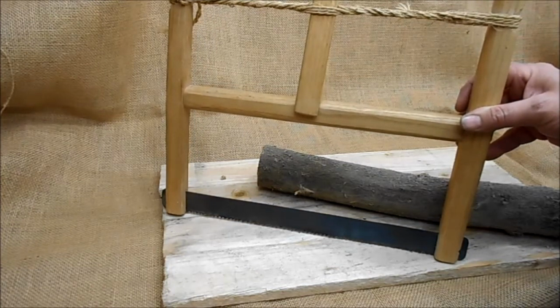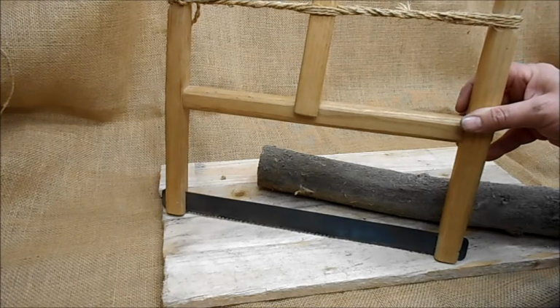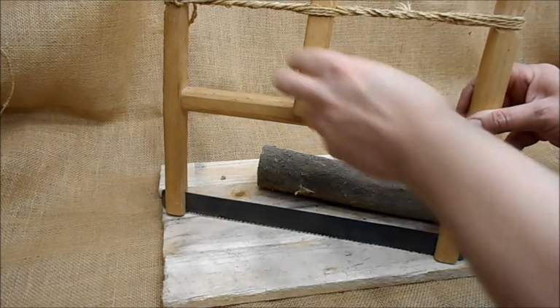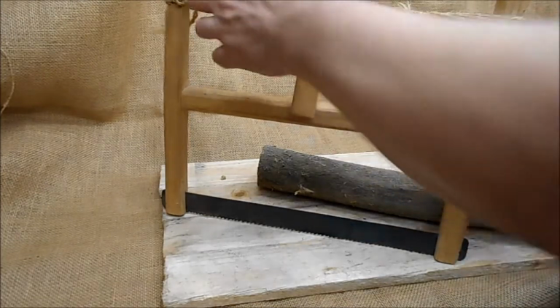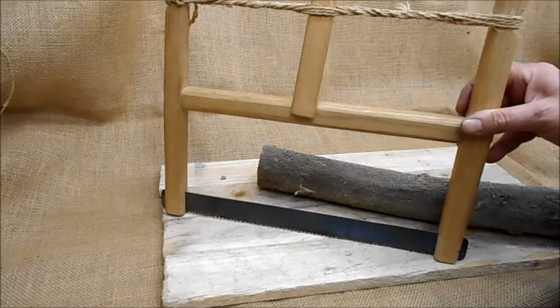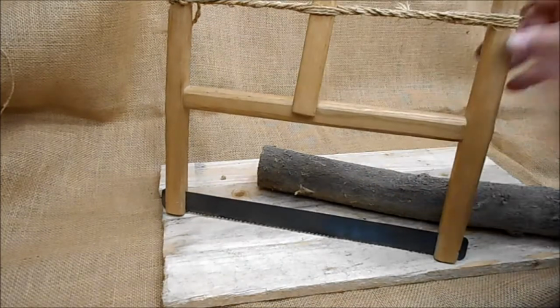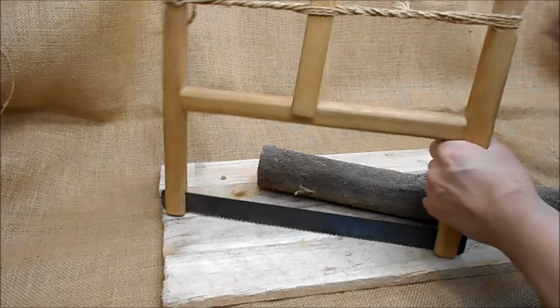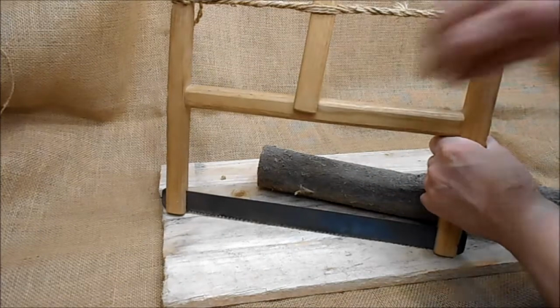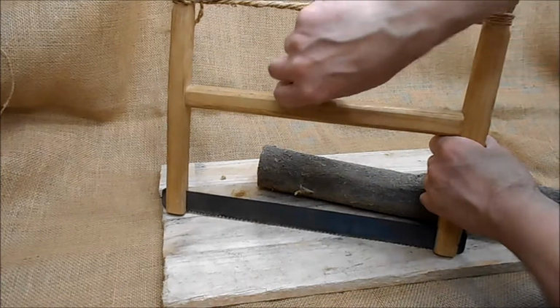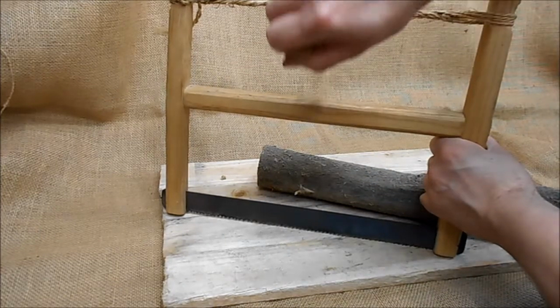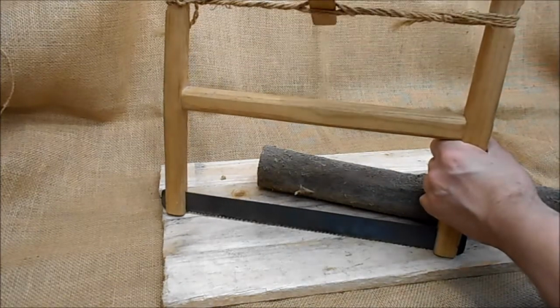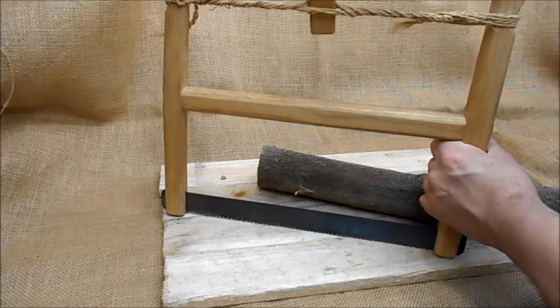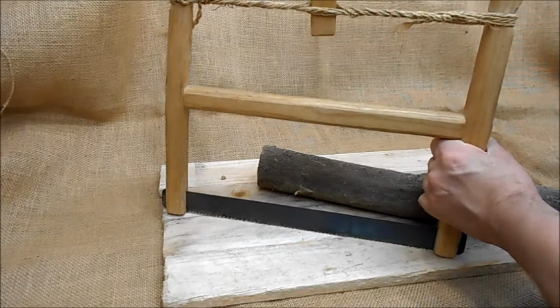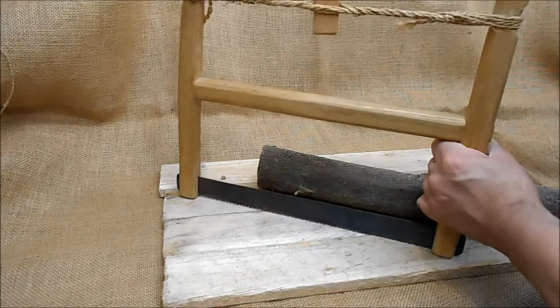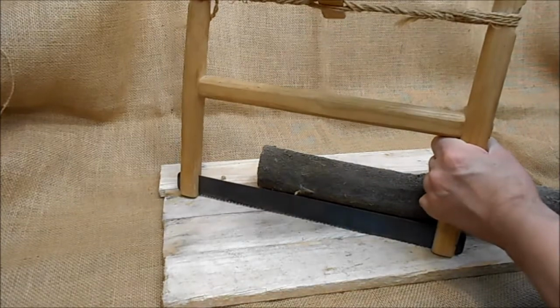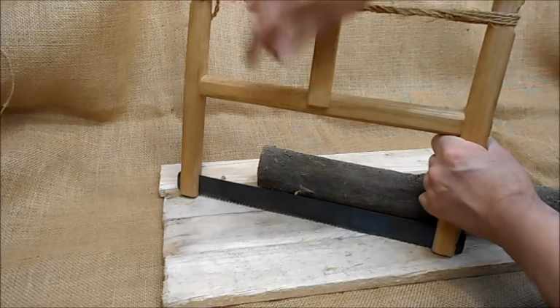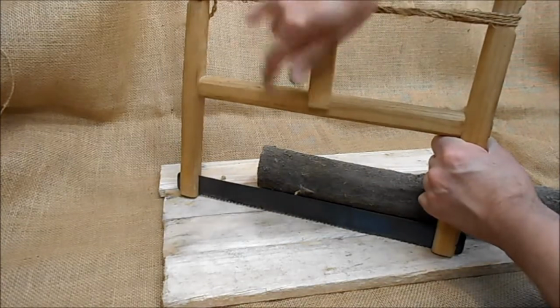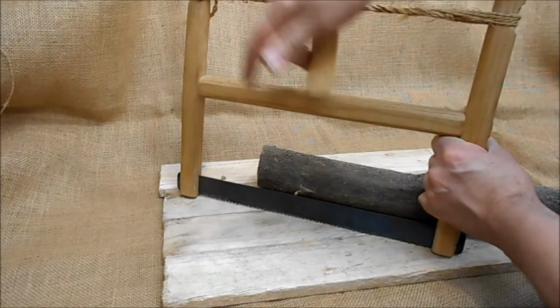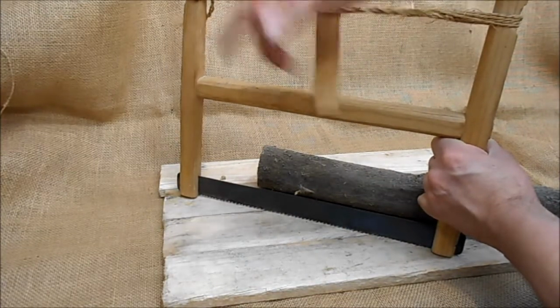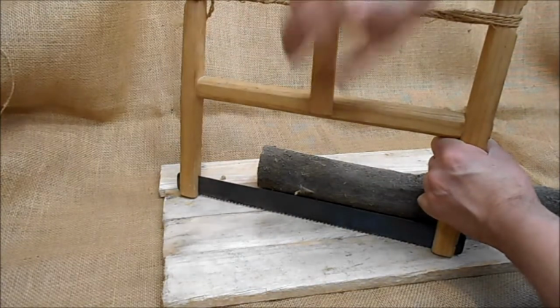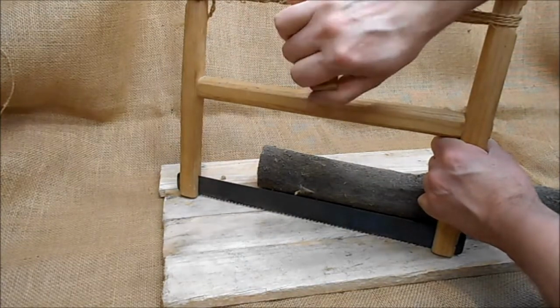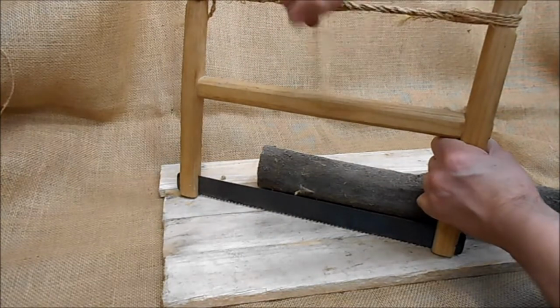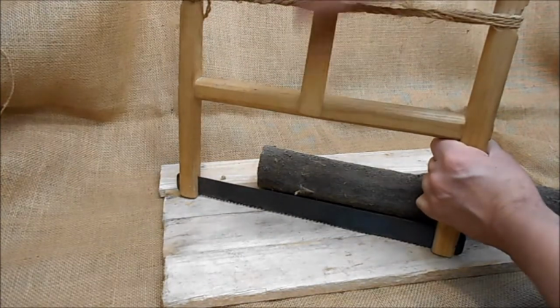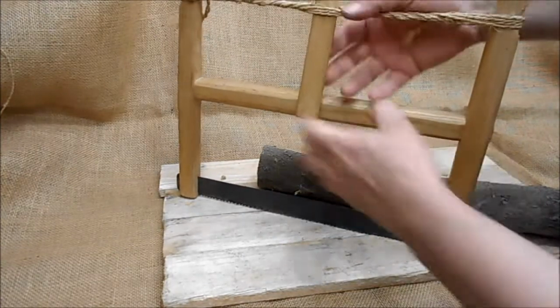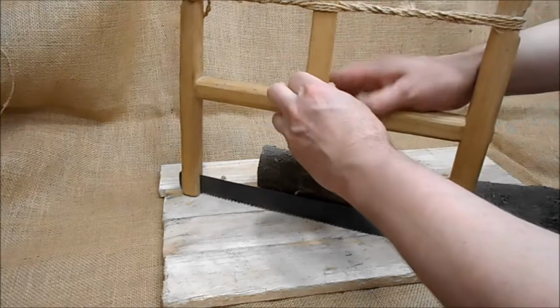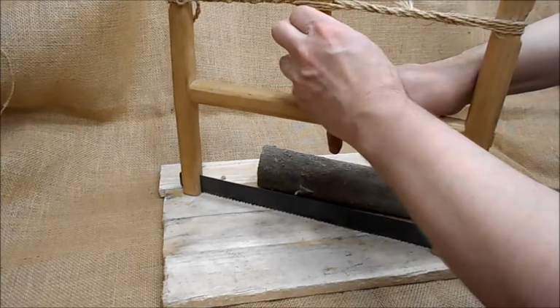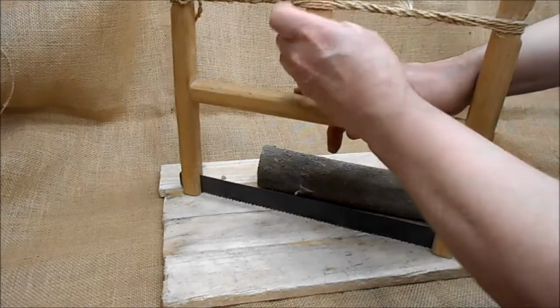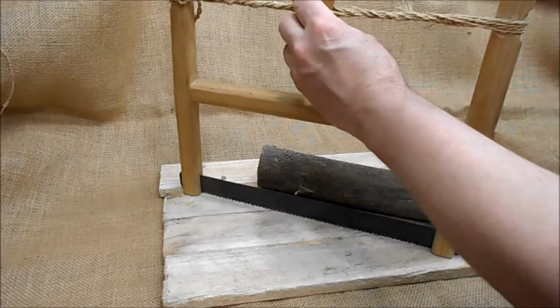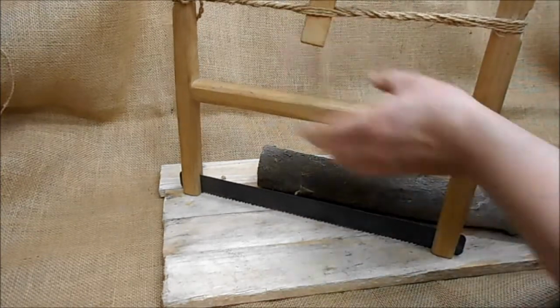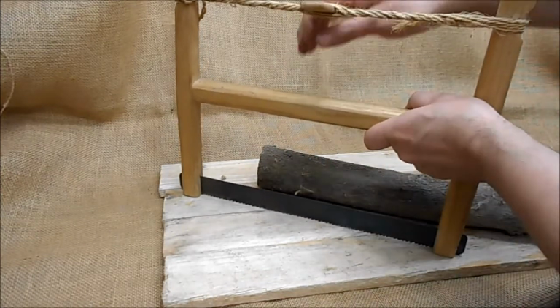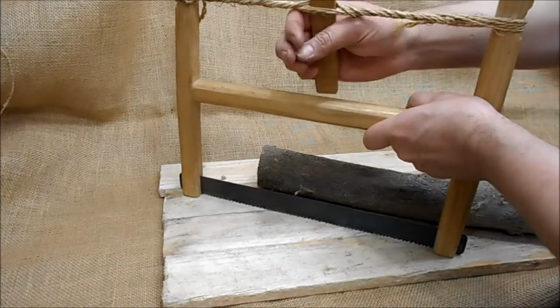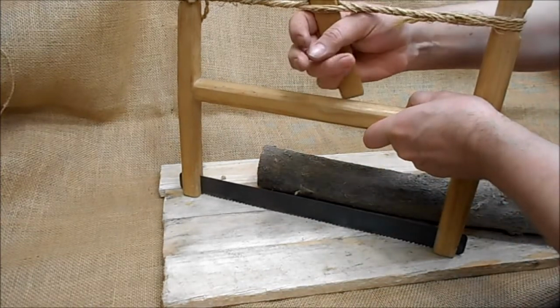This one has a jute stringed tie, and as you turn the clike — it's called the clike for obvious reasons — as you turn the clike, it increases the tension on the frame.